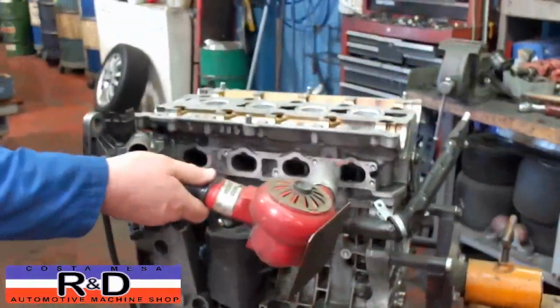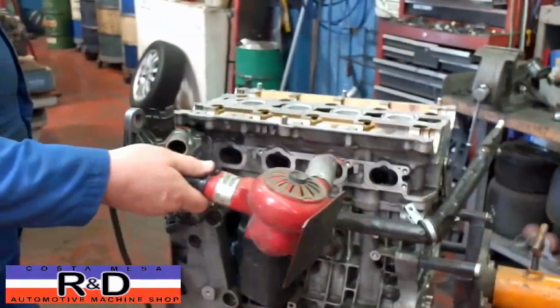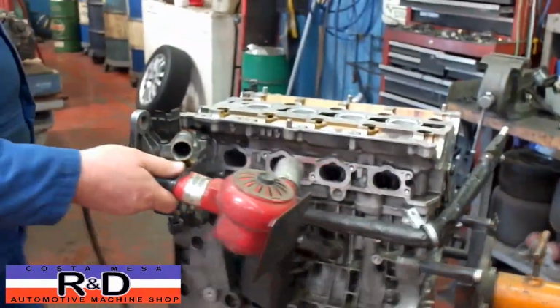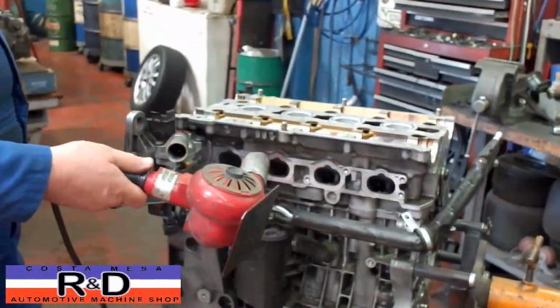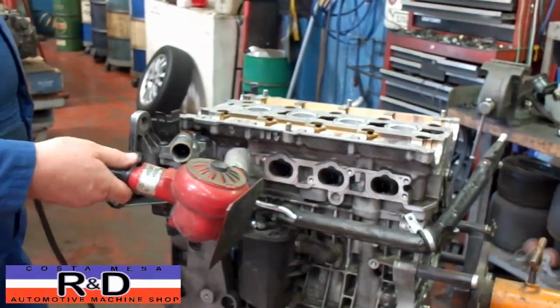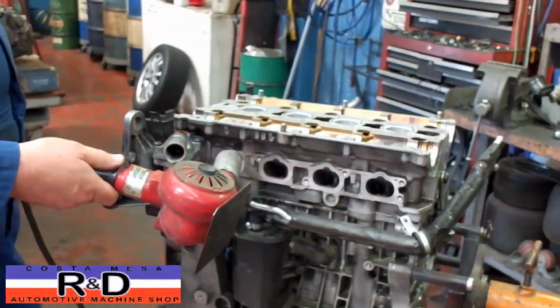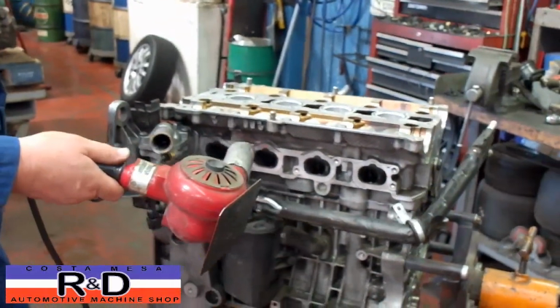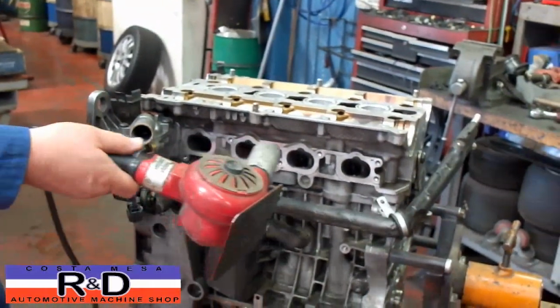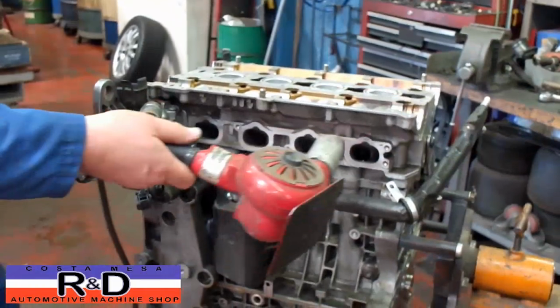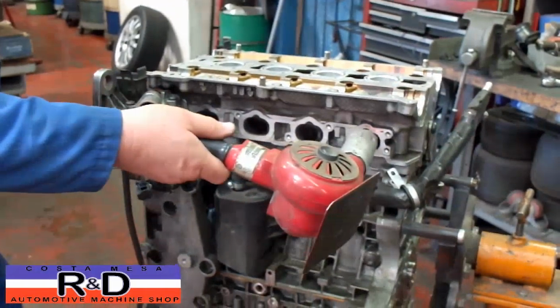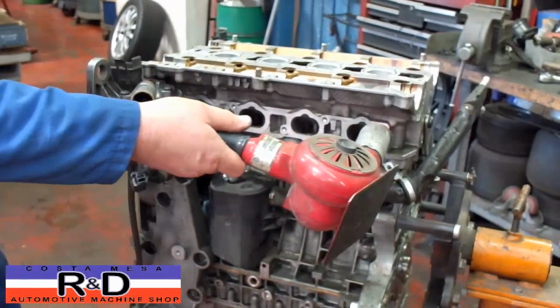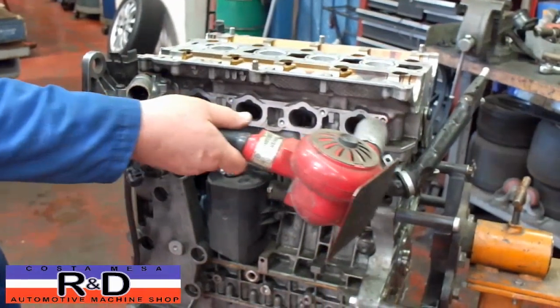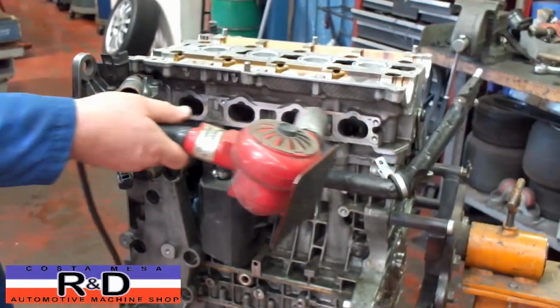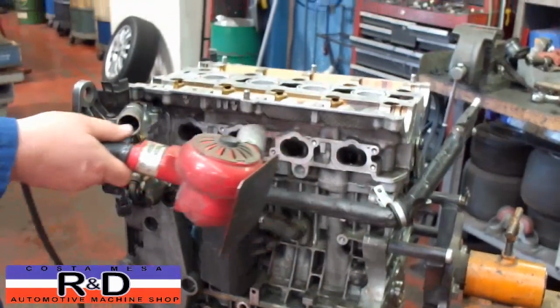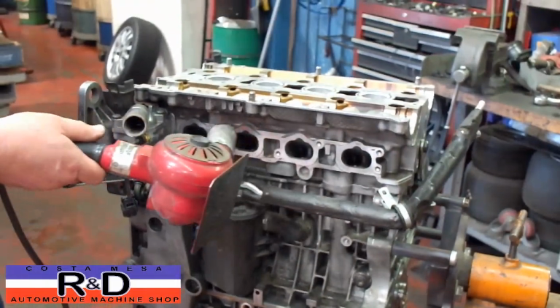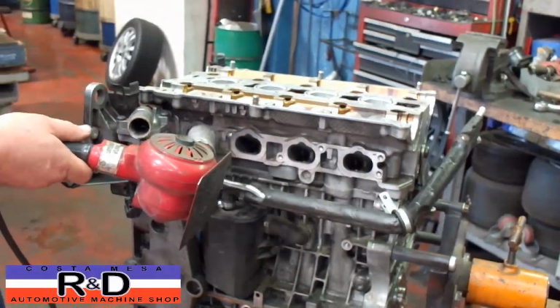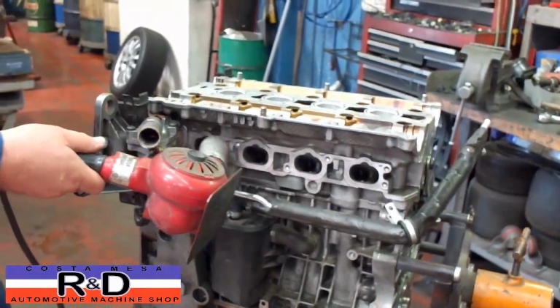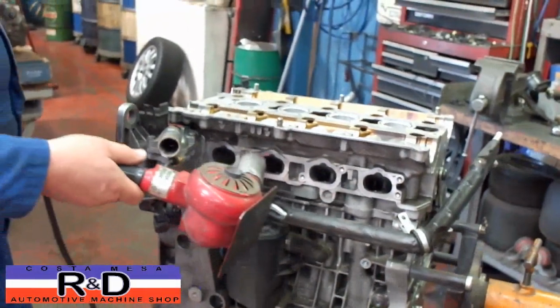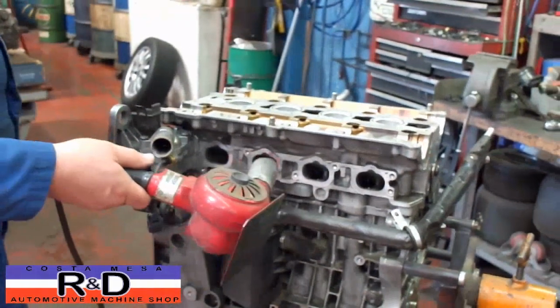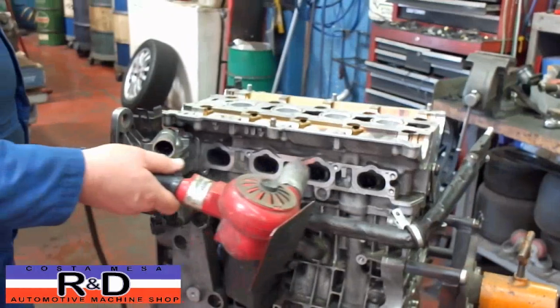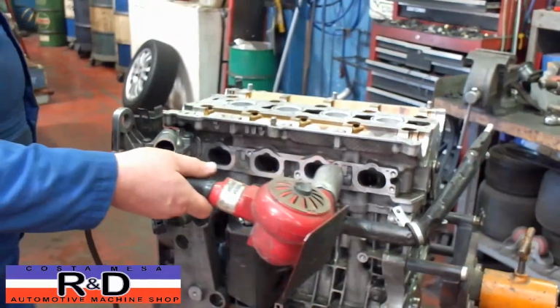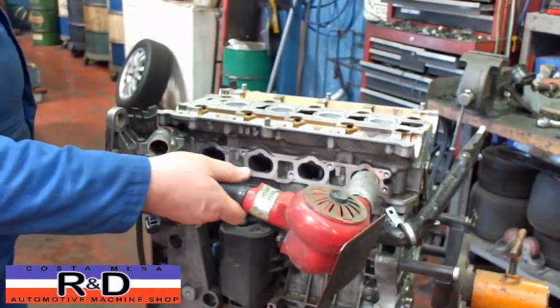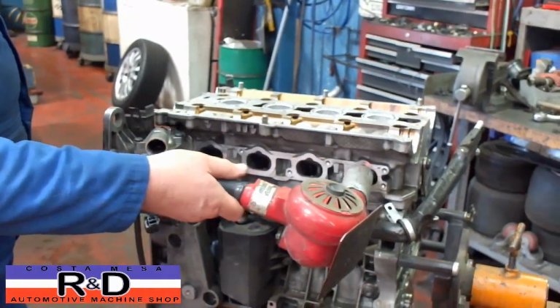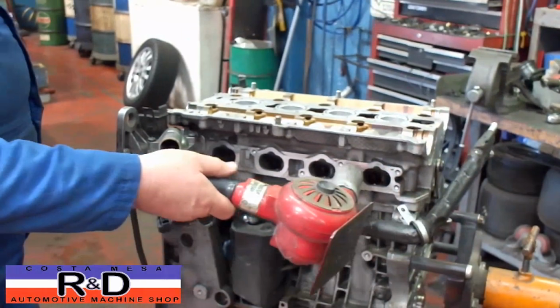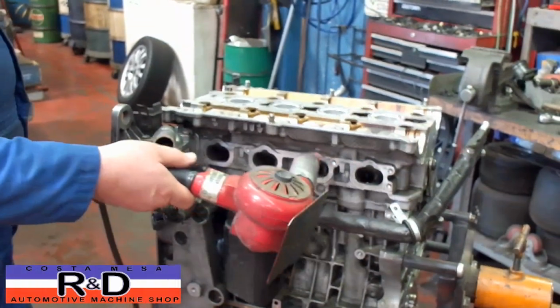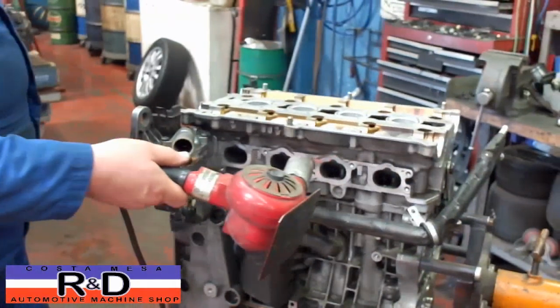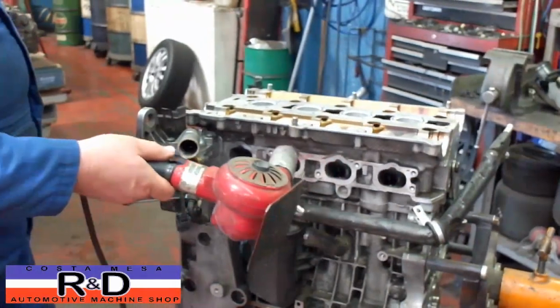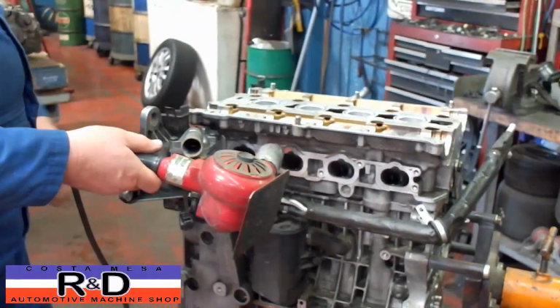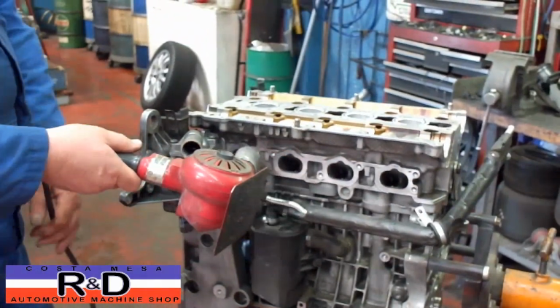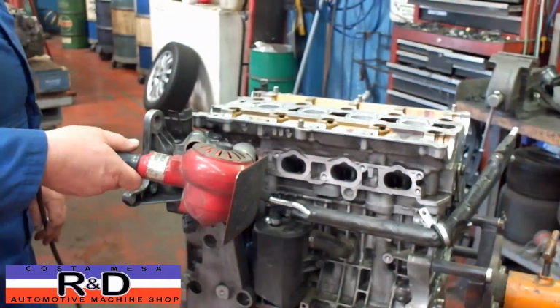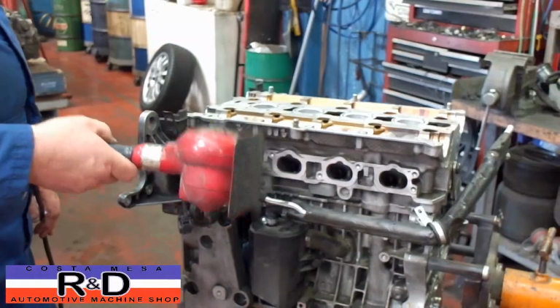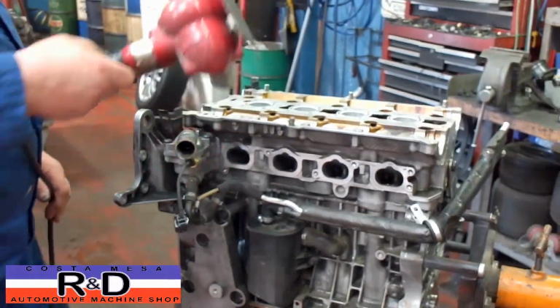This motor is out of an S40 Volvo. If you have questions about this, give me a call at Costa Mesa R&D, or give the guys at Ital Mechanica in Huntington Beach, California a call.